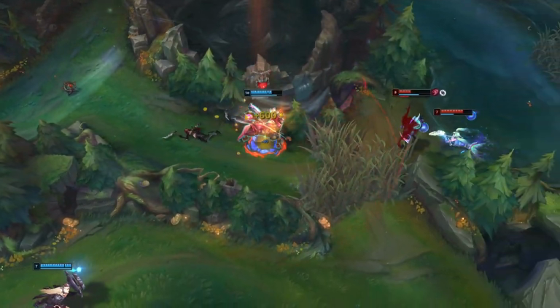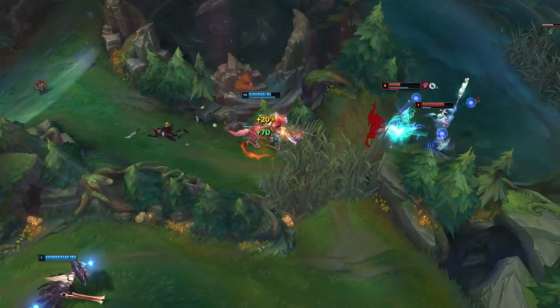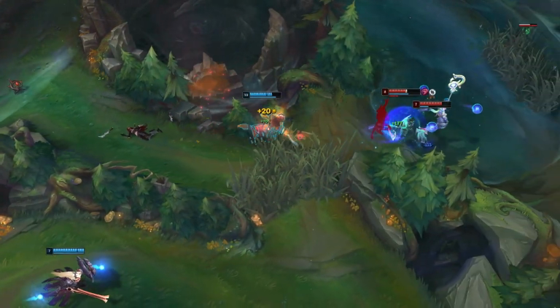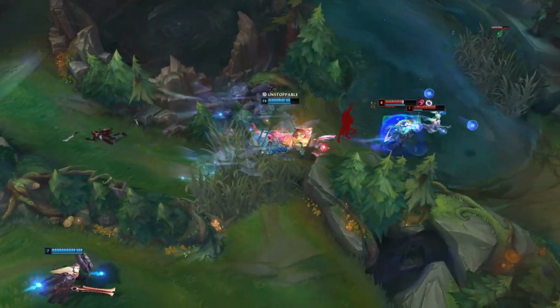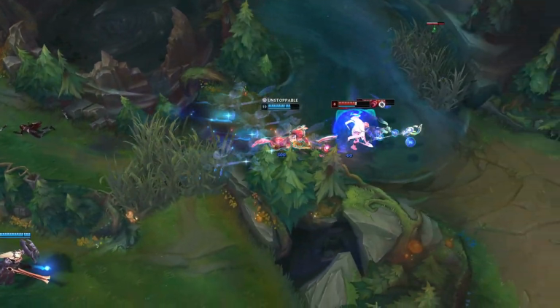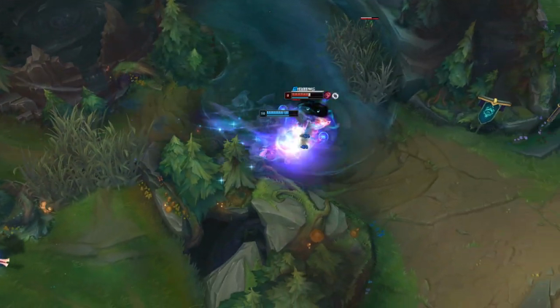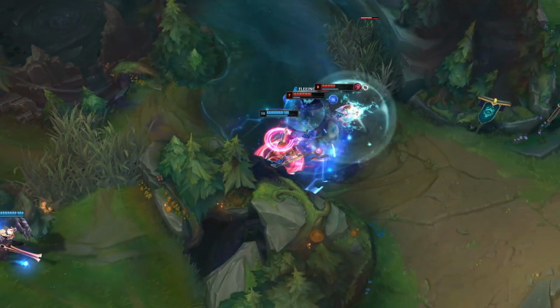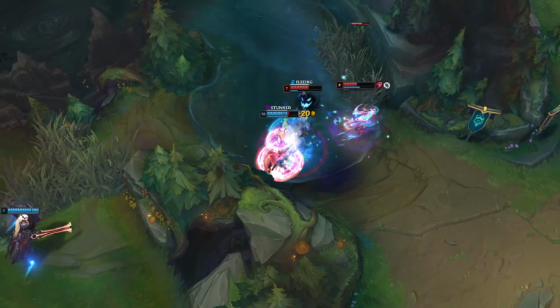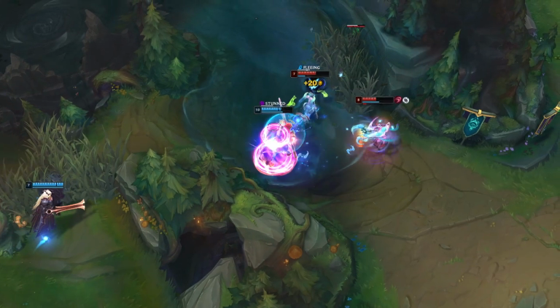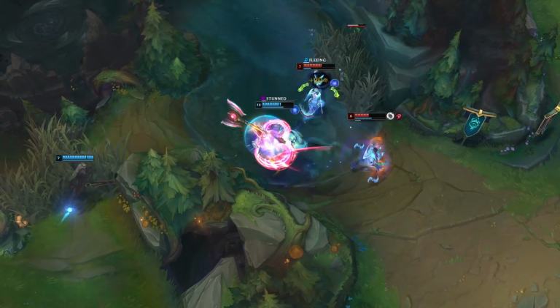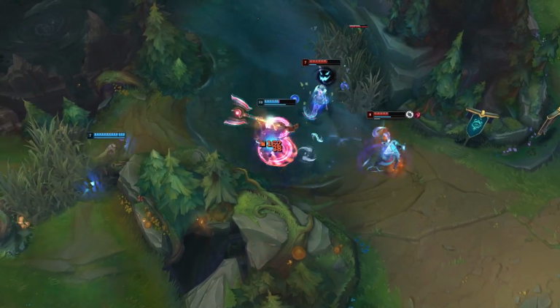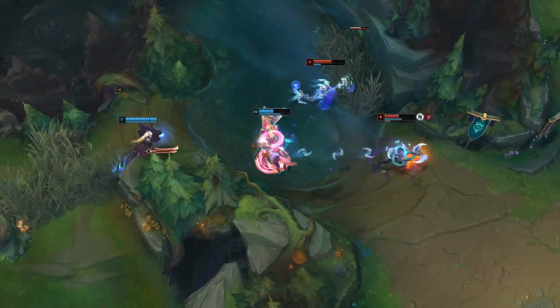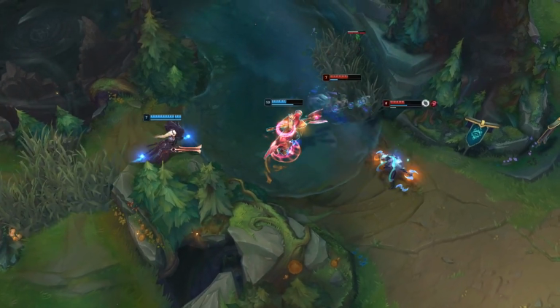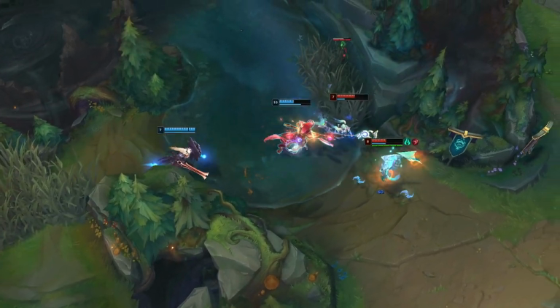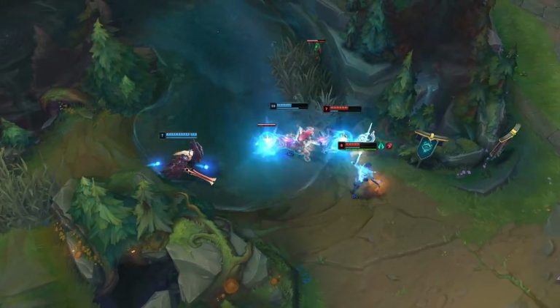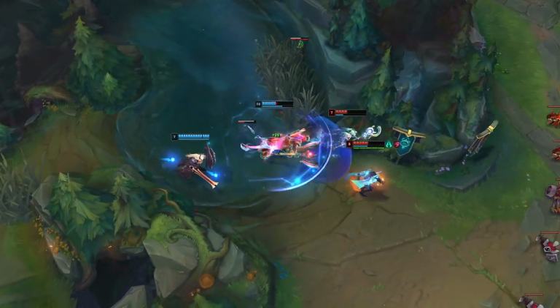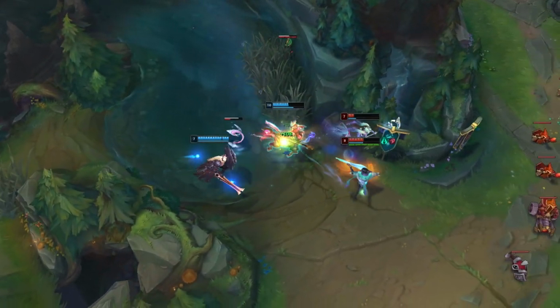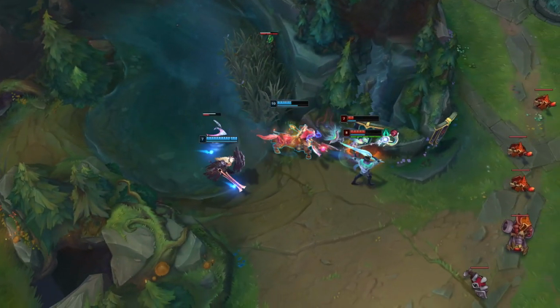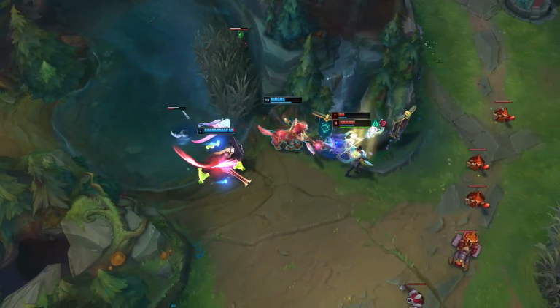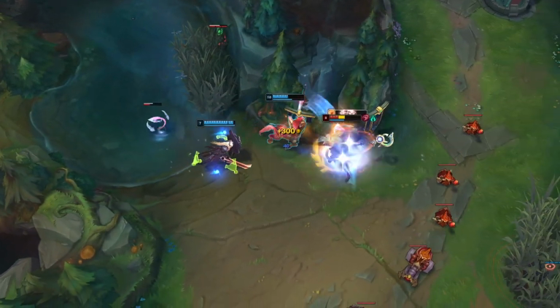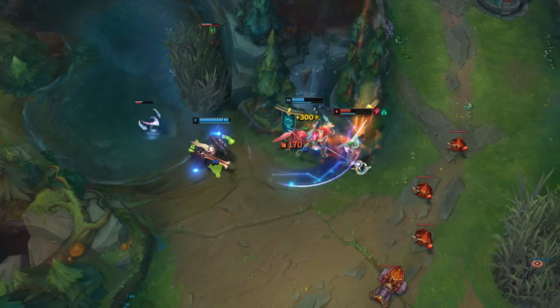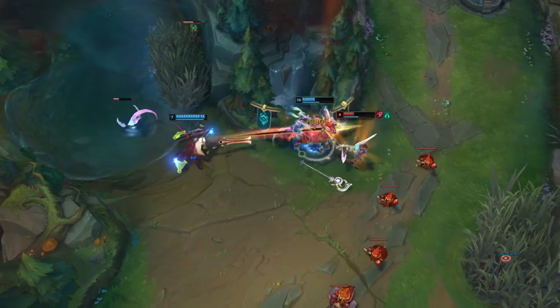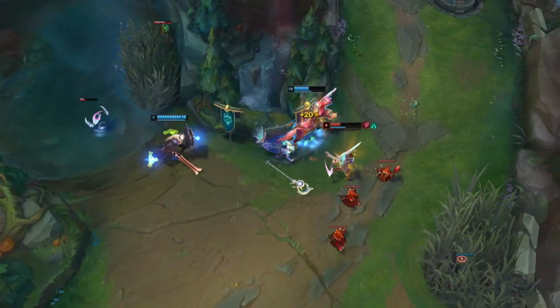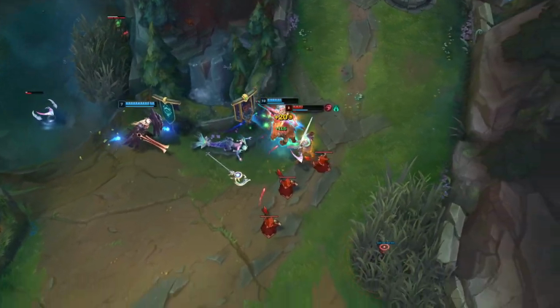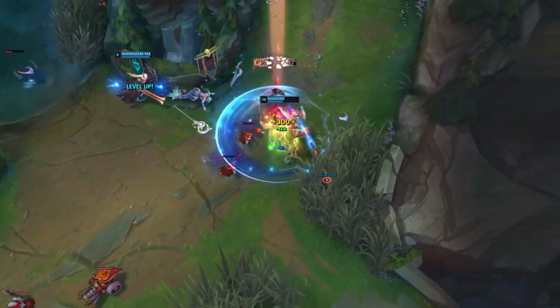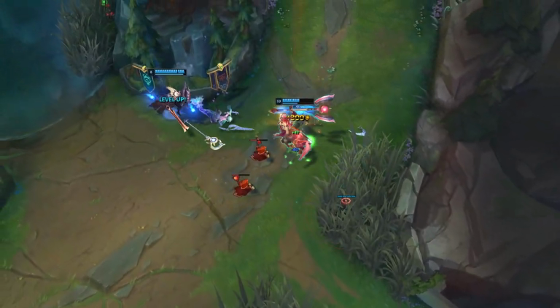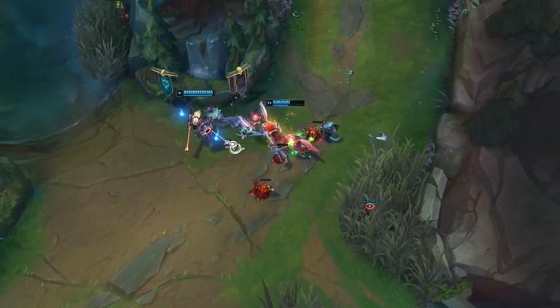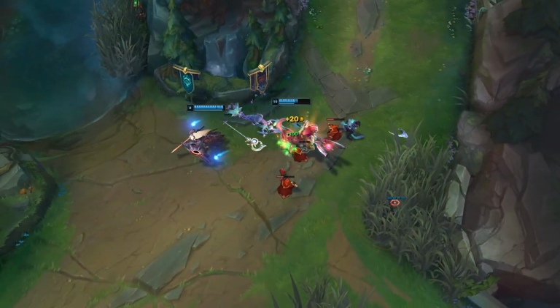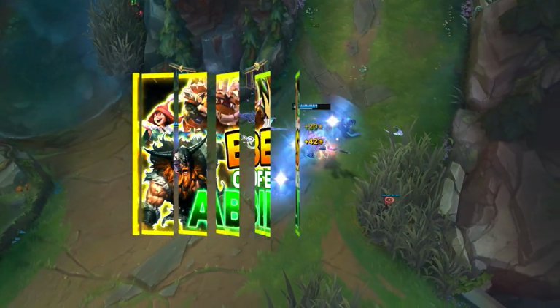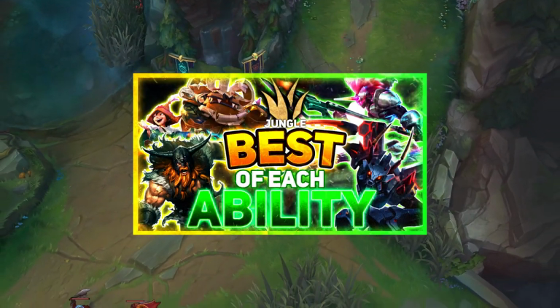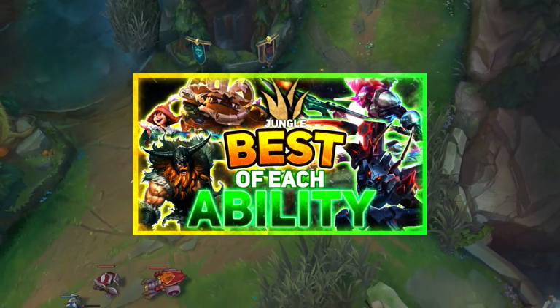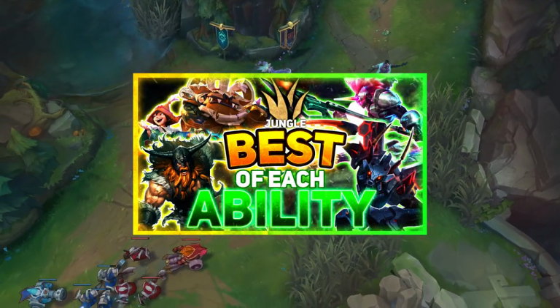So I thought it would be a fun idea to make a video detailing the best abilities for each role in the game — the best passive, Q, W, E, and ultimate. In the last episode we covered the best abilities for top lane, so for this episode let us get into the jungle.